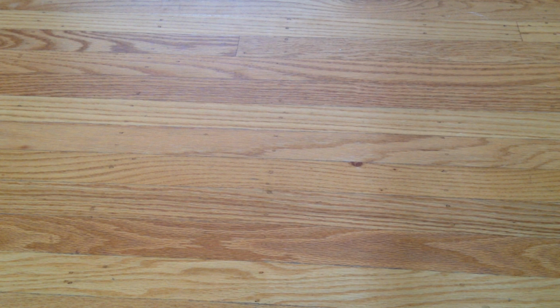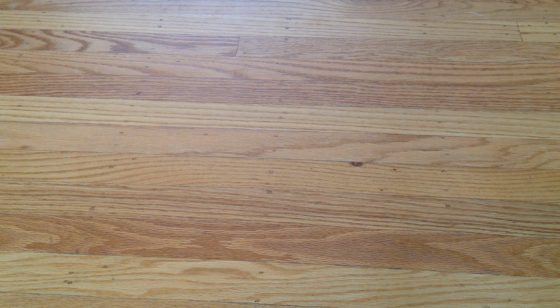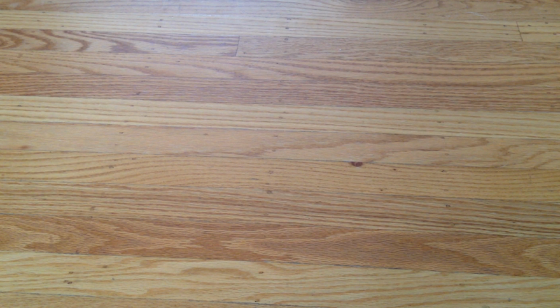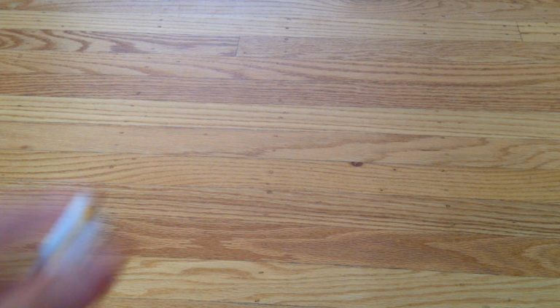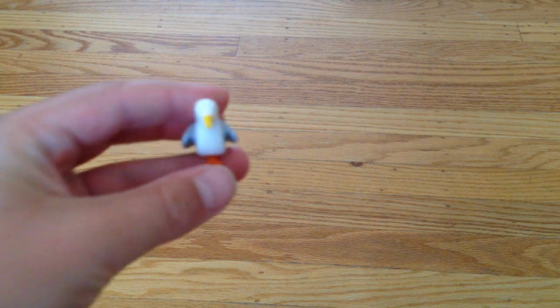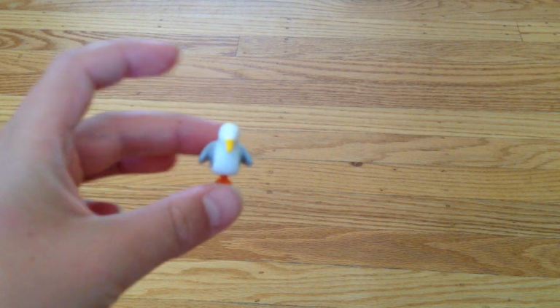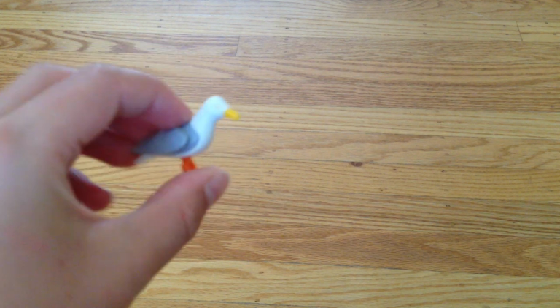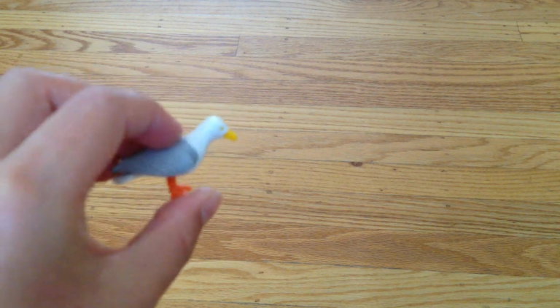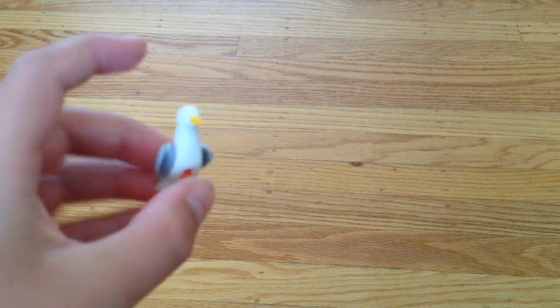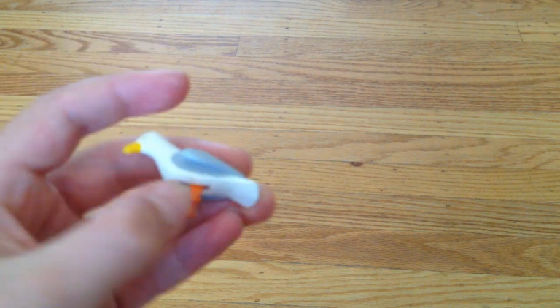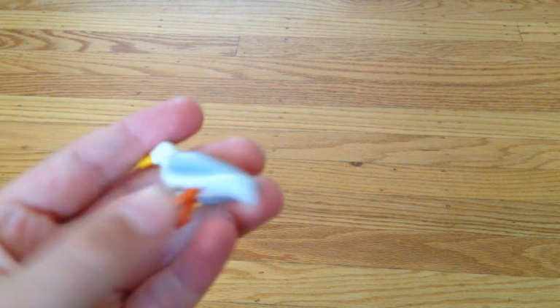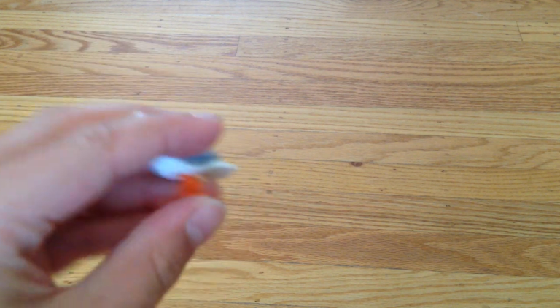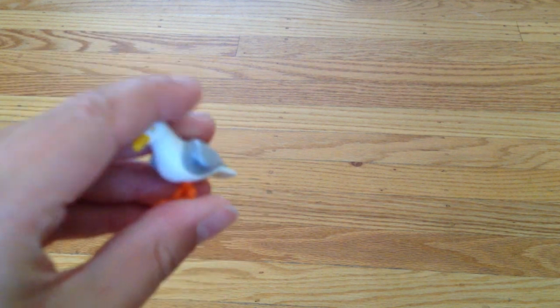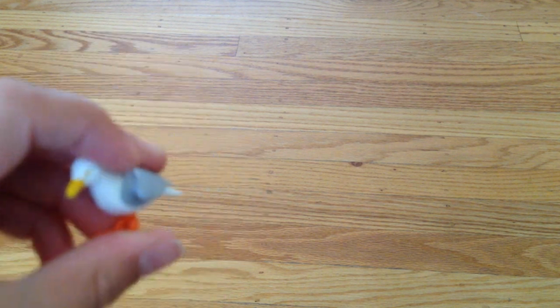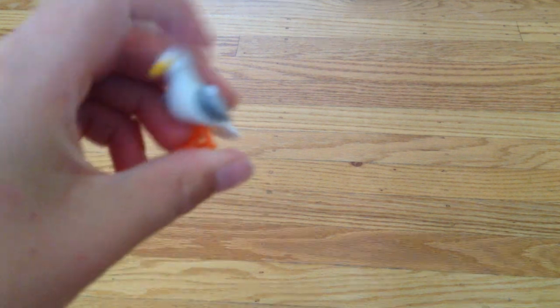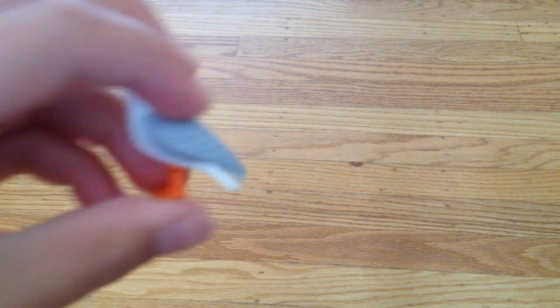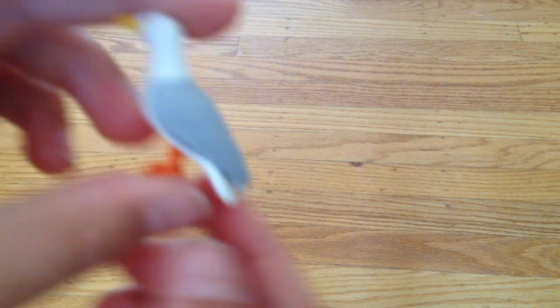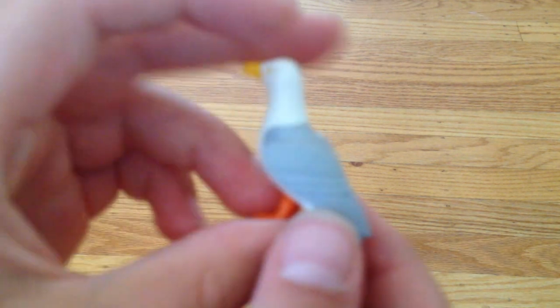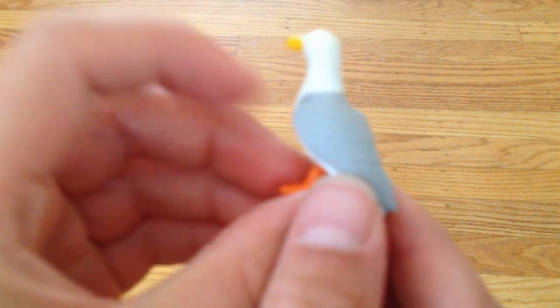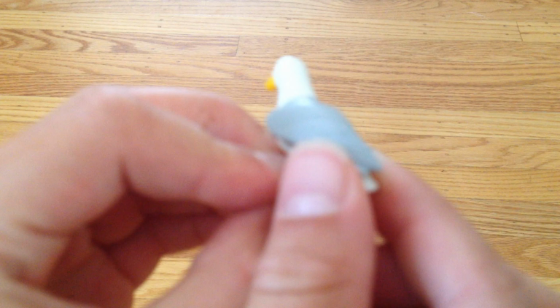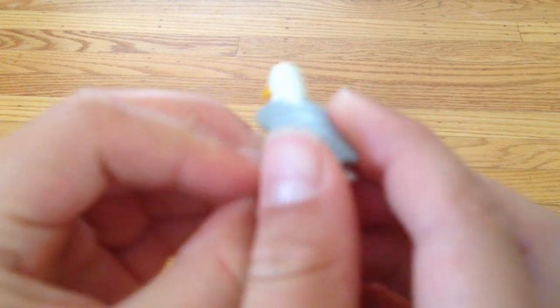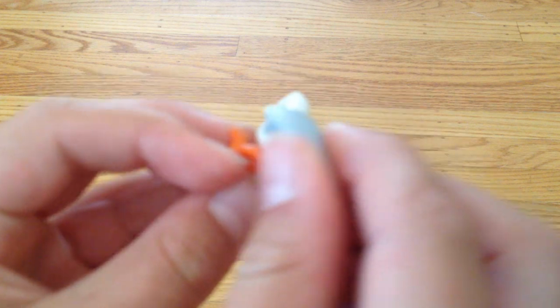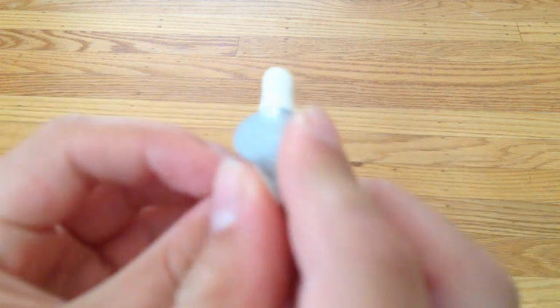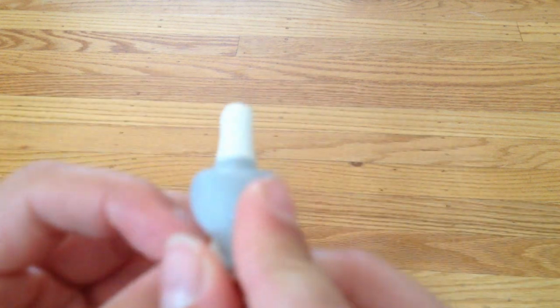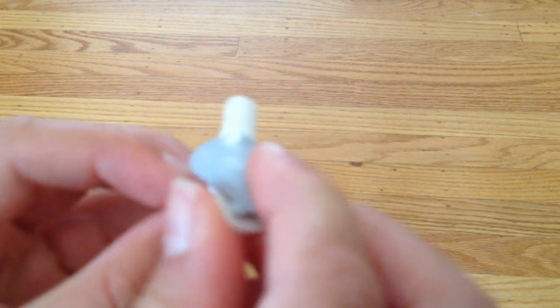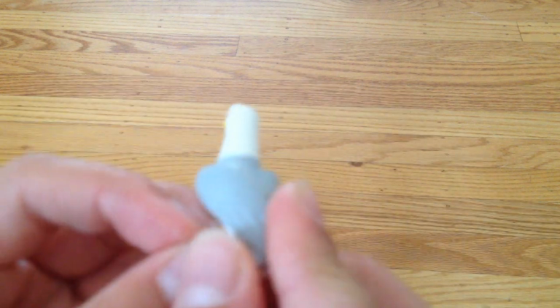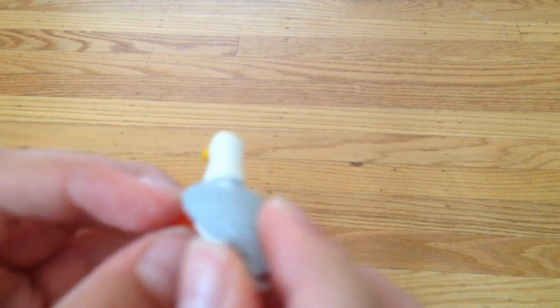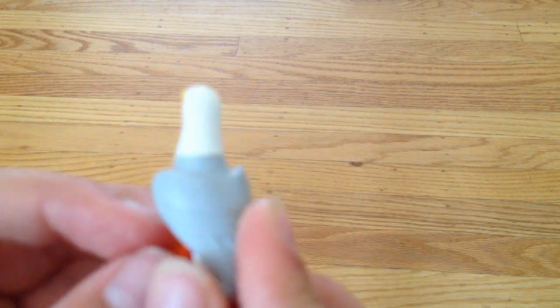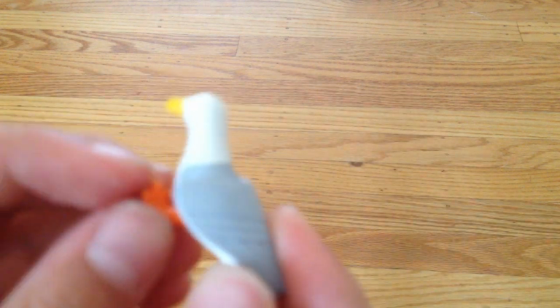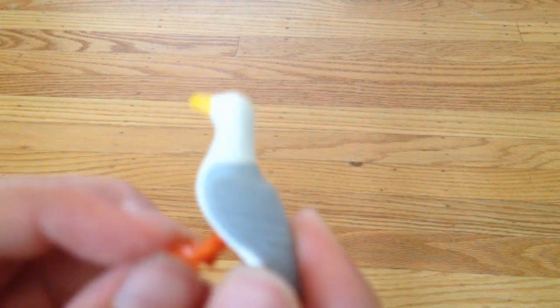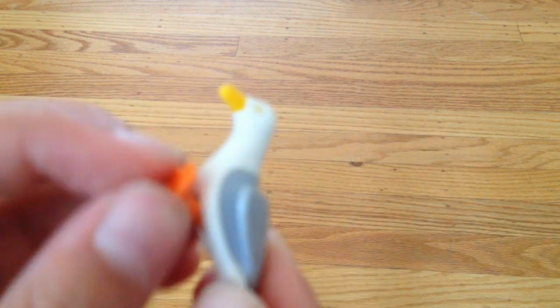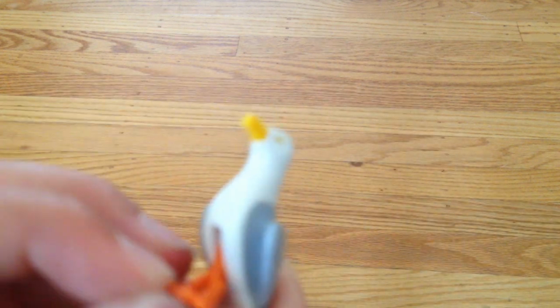Here is a seagull. He can move his legs up and down.